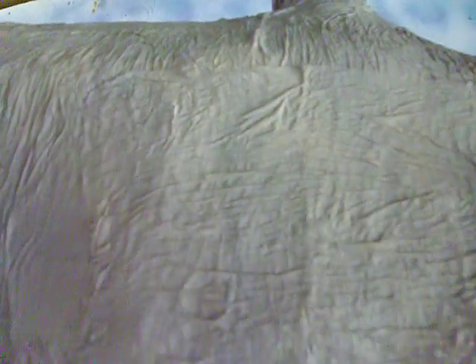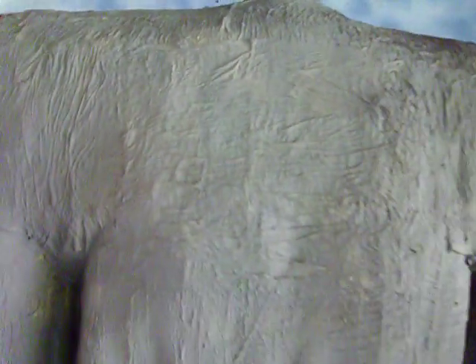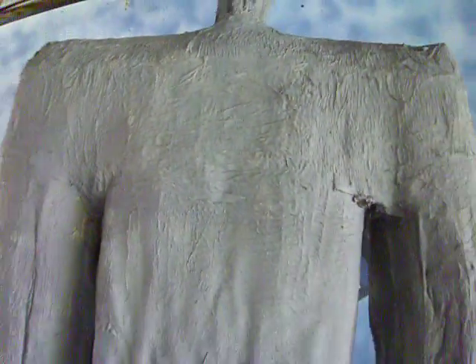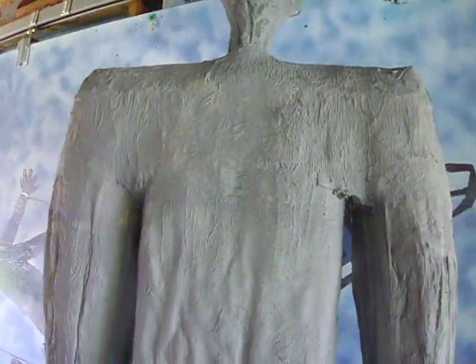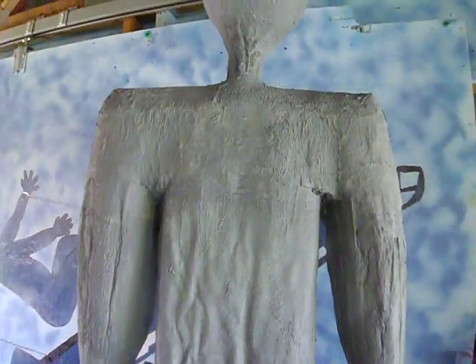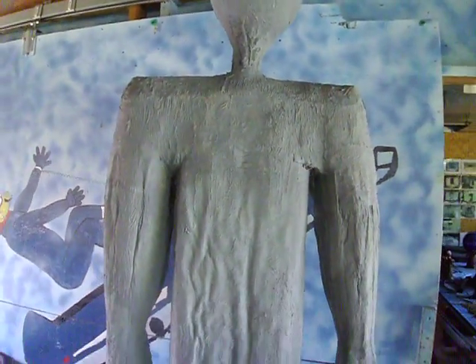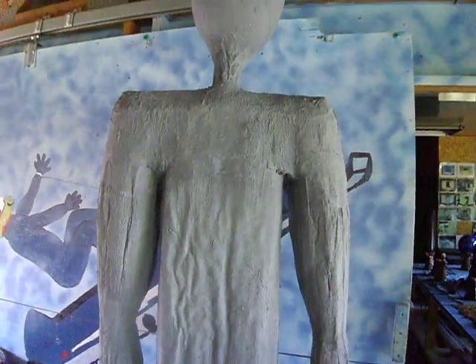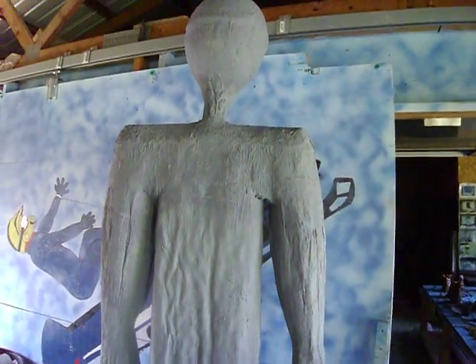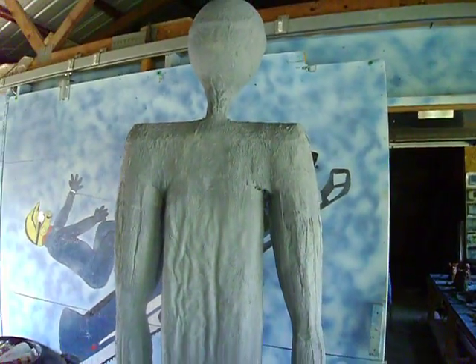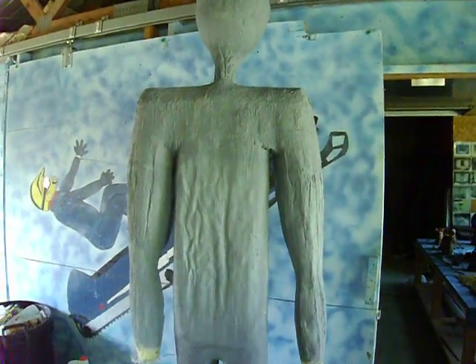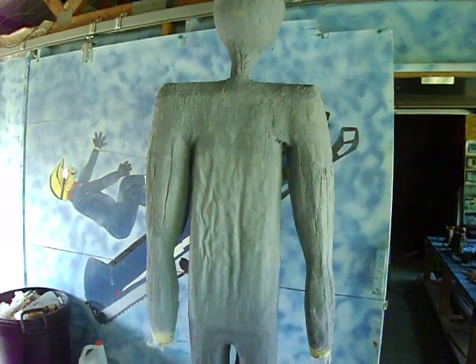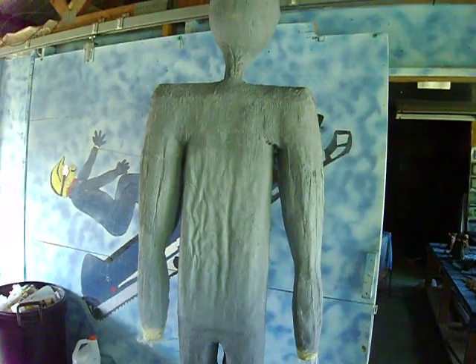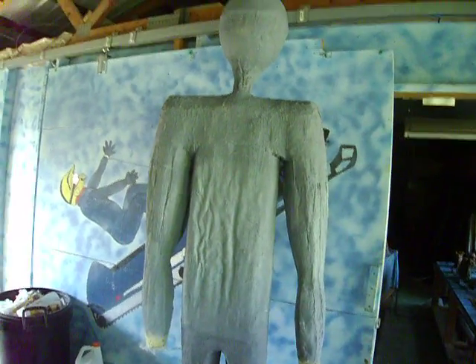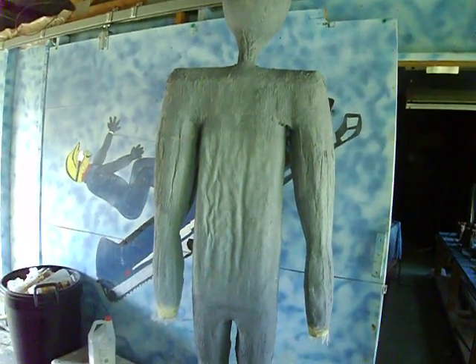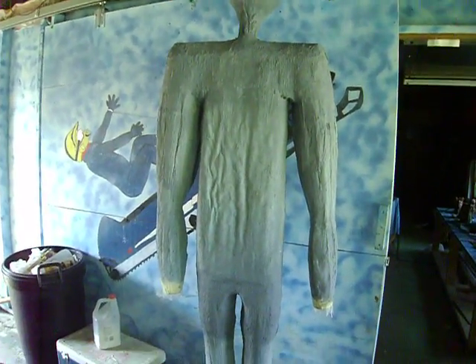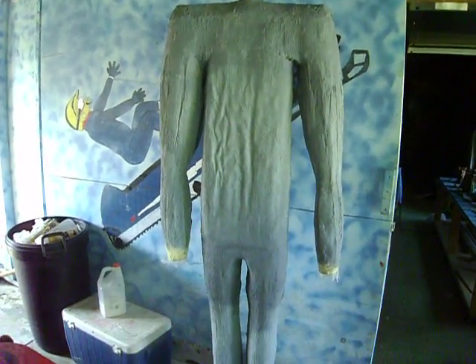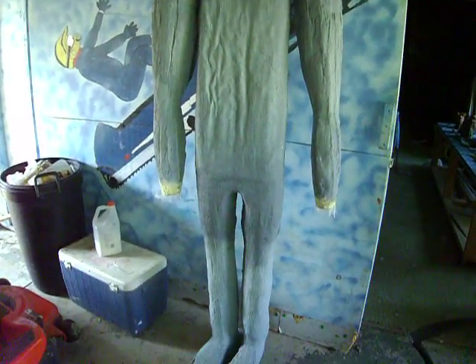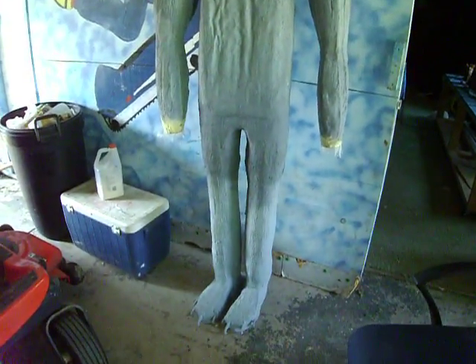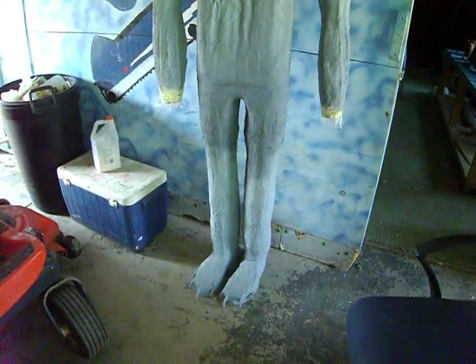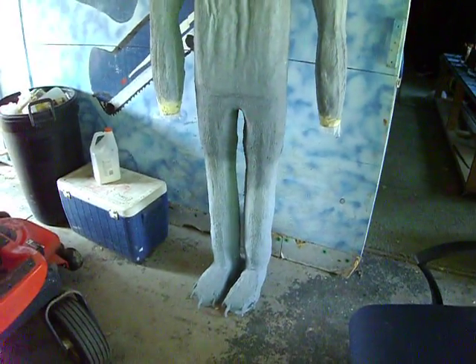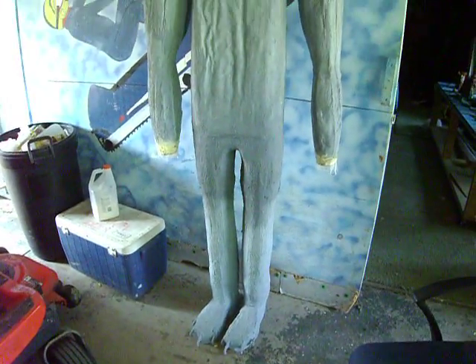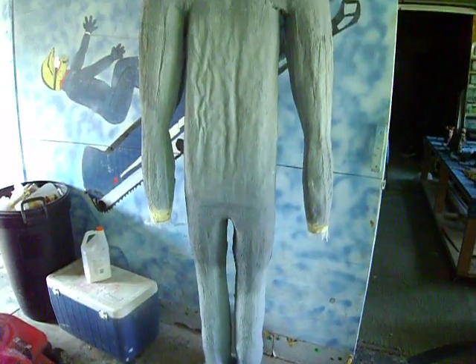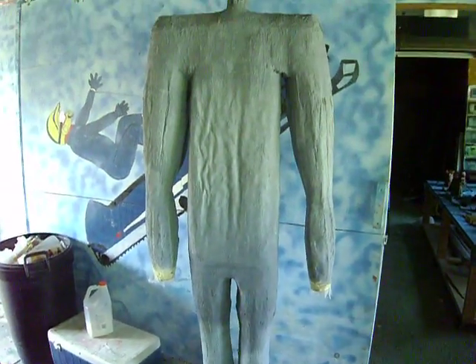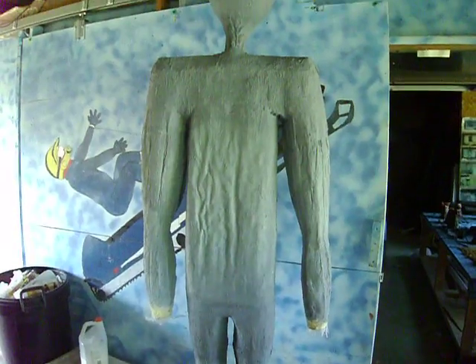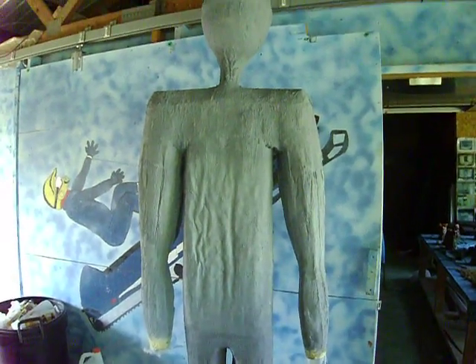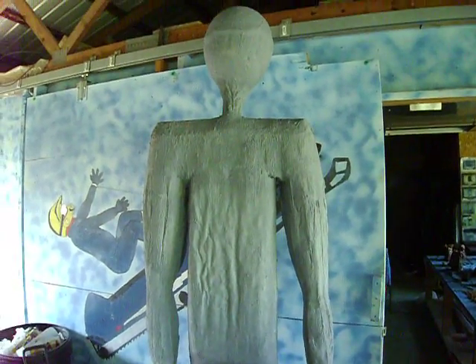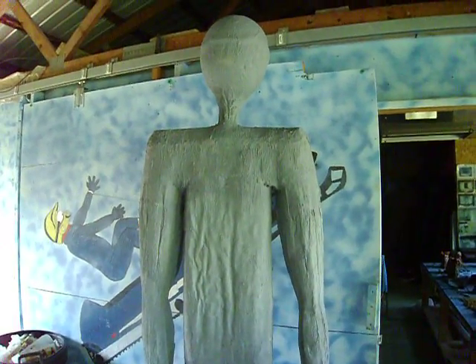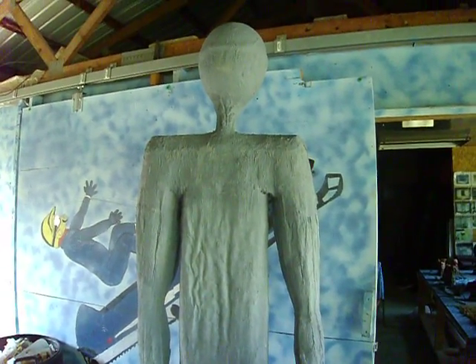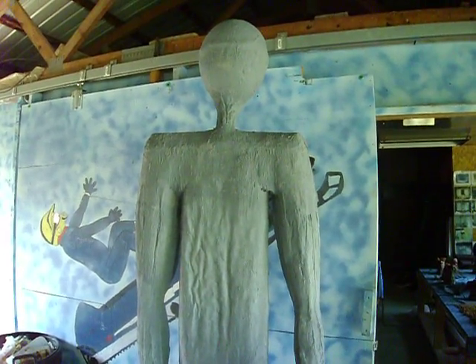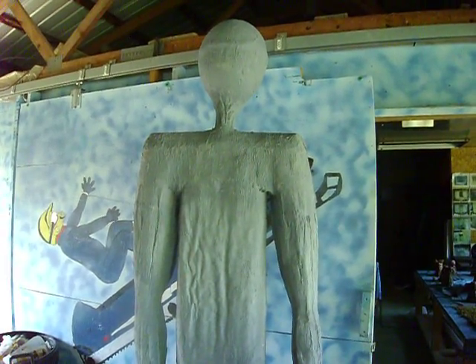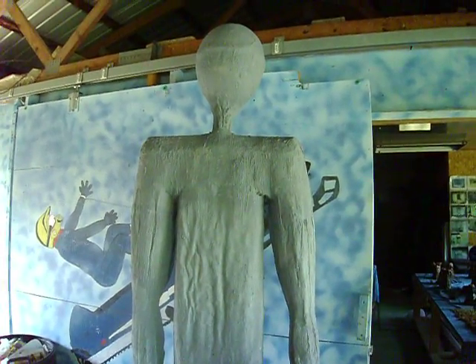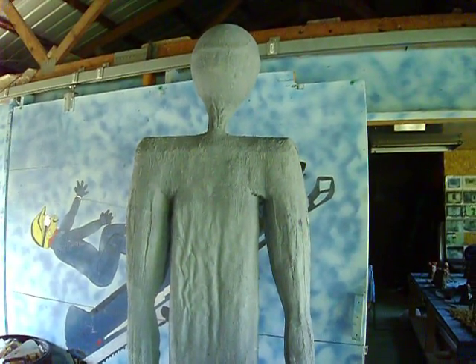We just want to see after three days of being out here in this hot box, what's going to happen. Because I don't want to paint it and then have to go back in there and fix stuff. Just let nature do its course.